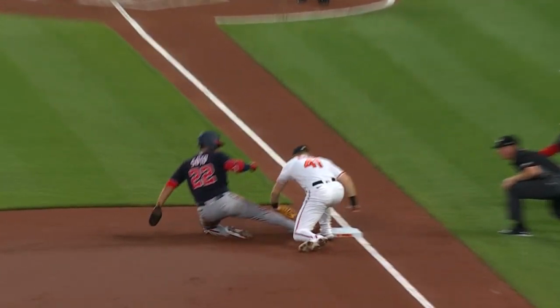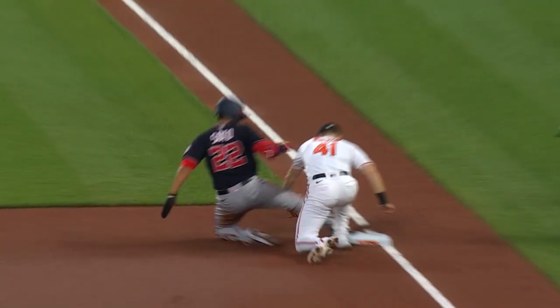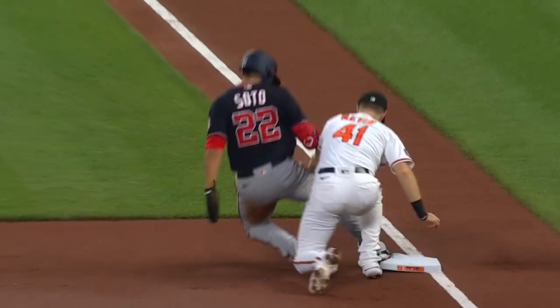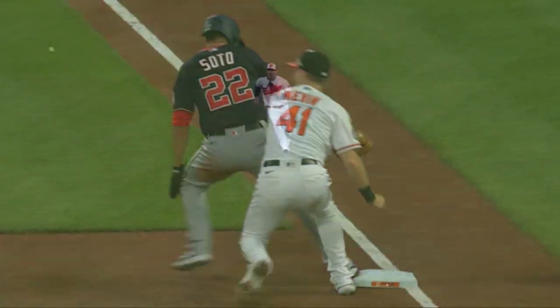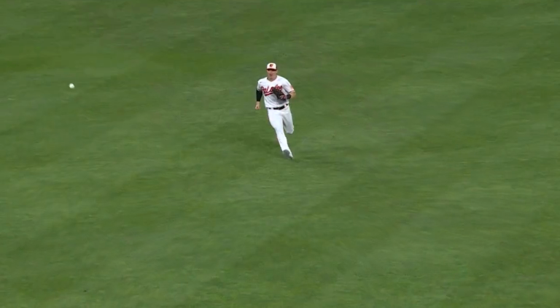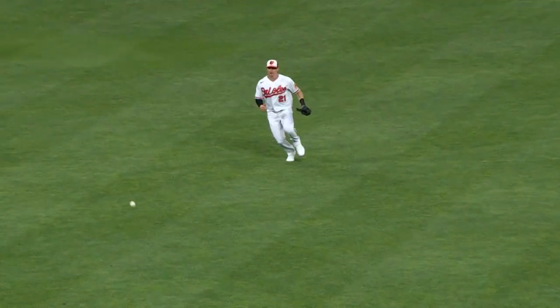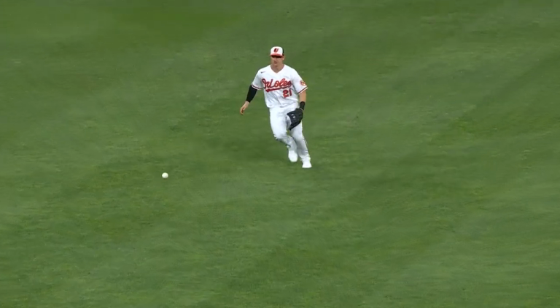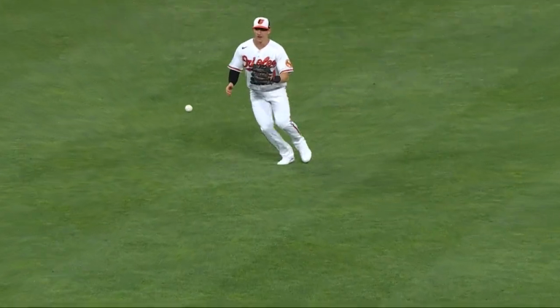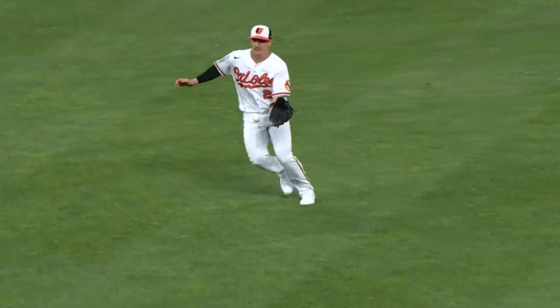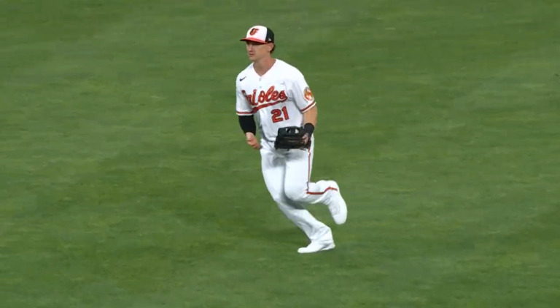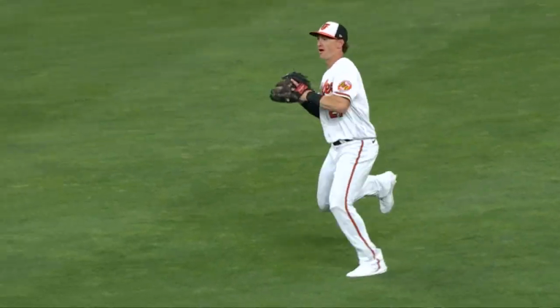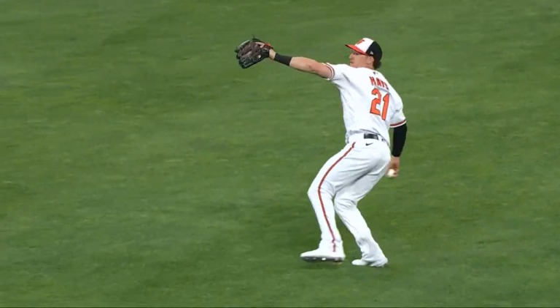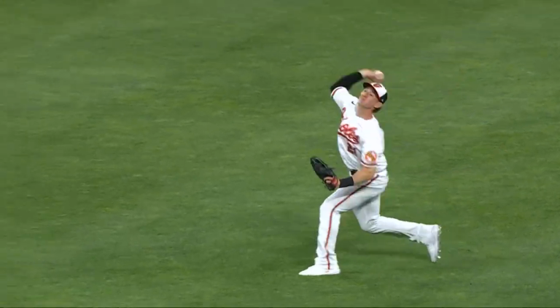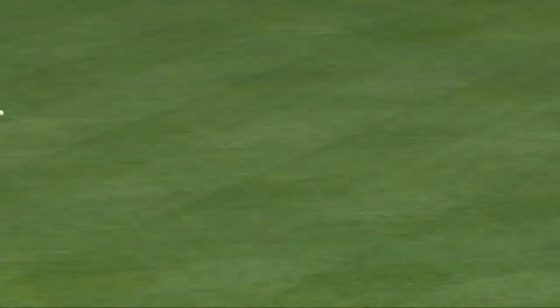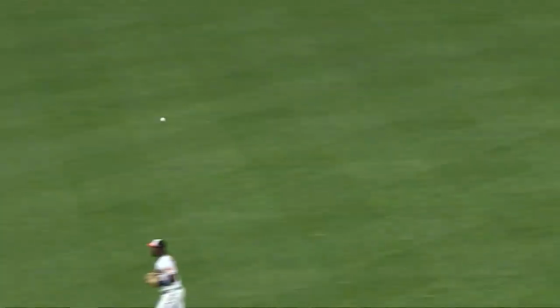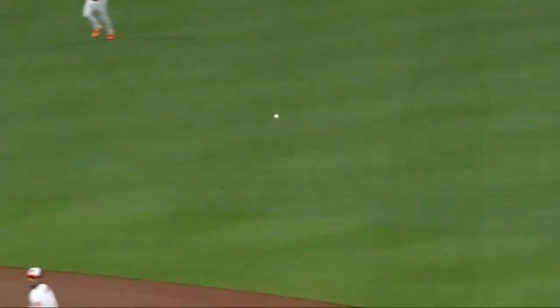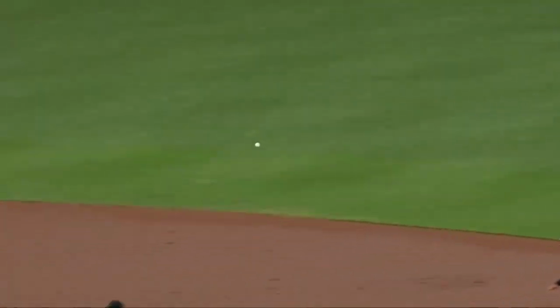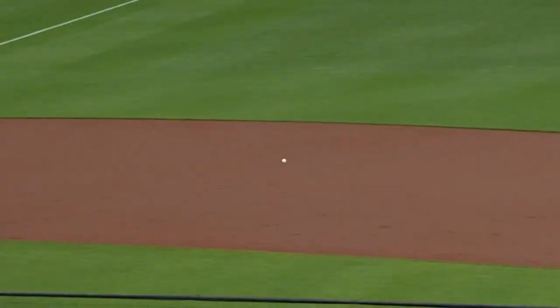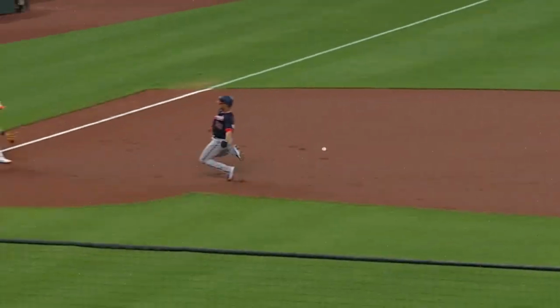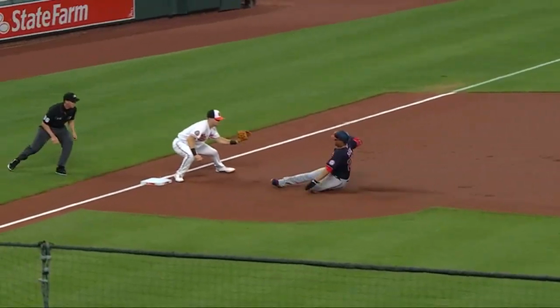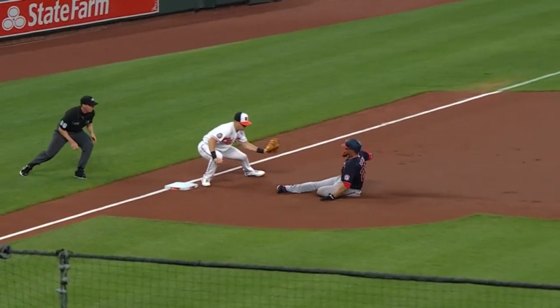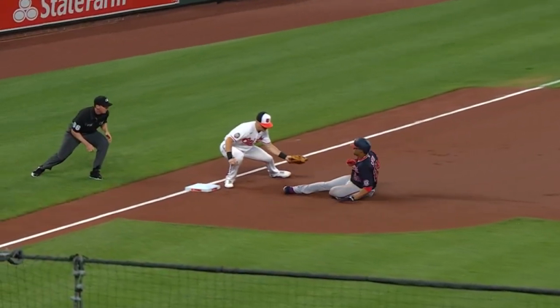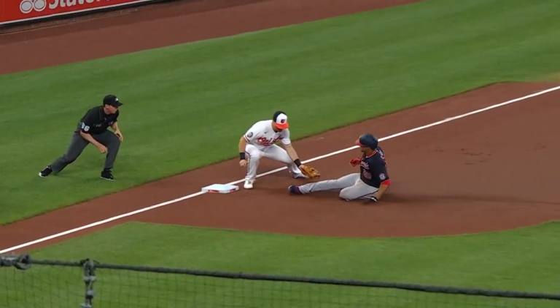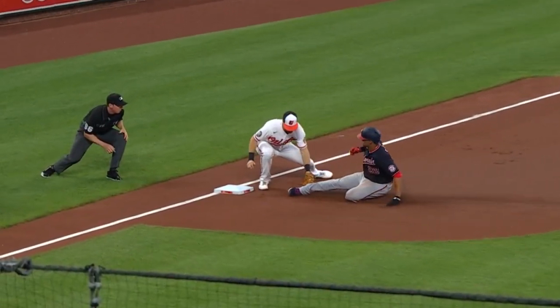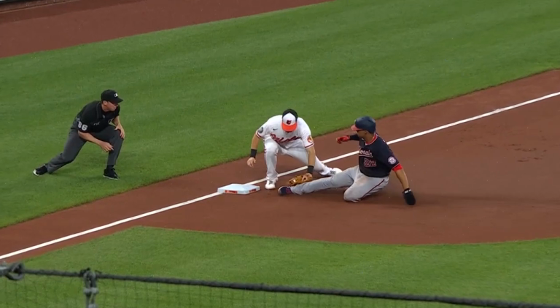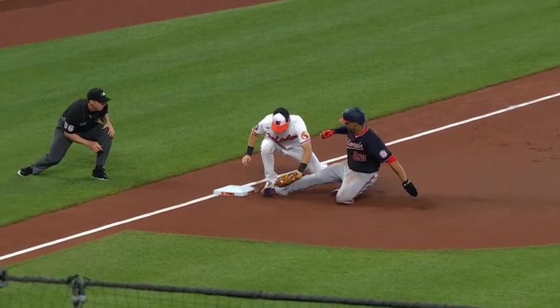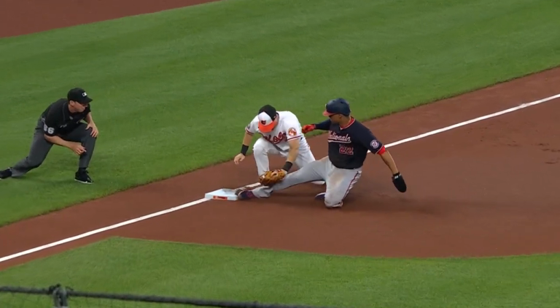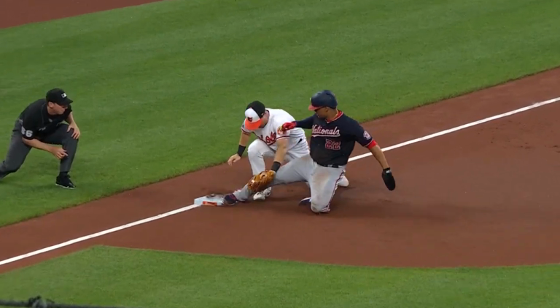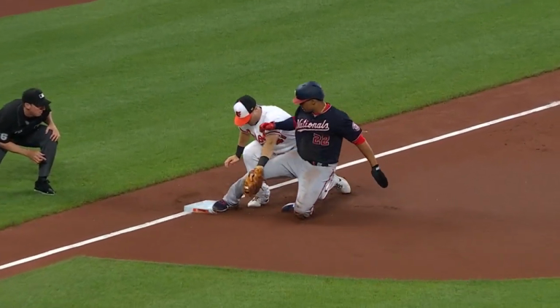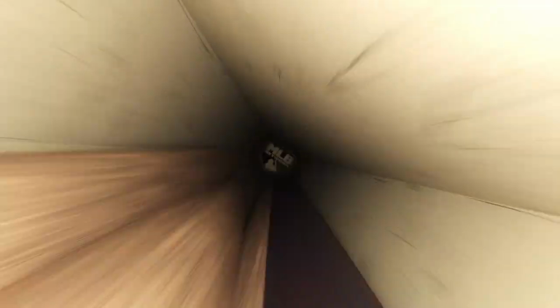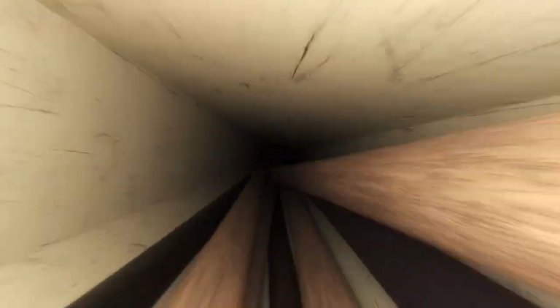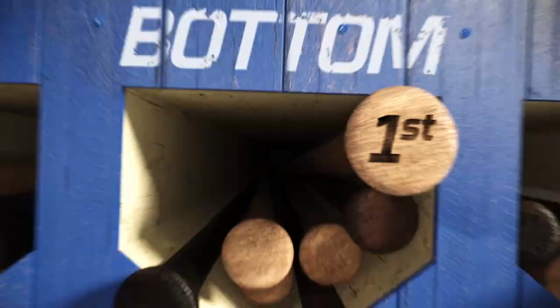You don't run on Austin Hayes. Perfect throw, perfect tag. After the error, you're looking for an out, and he runs into one.